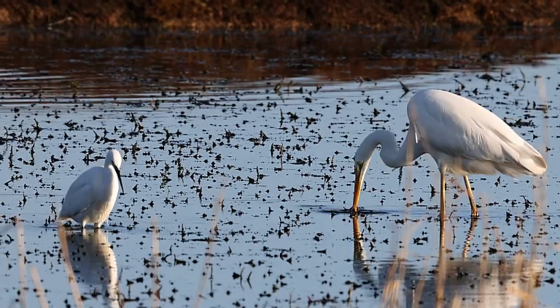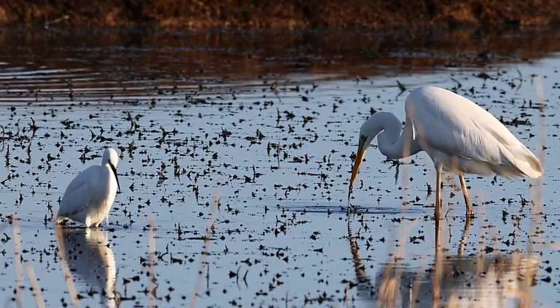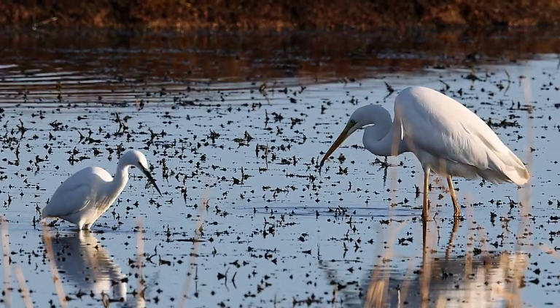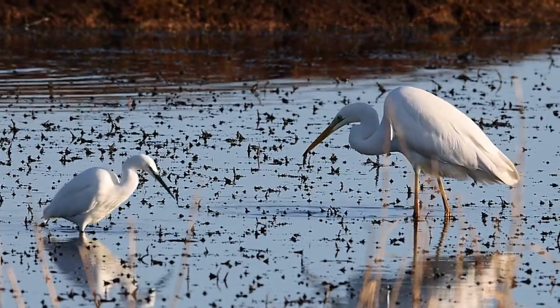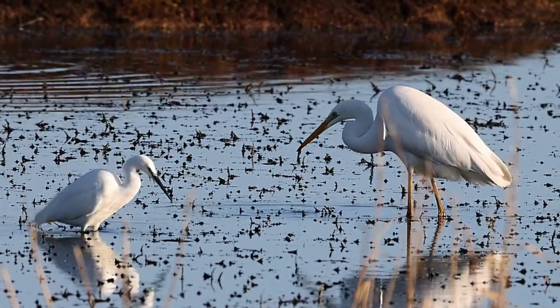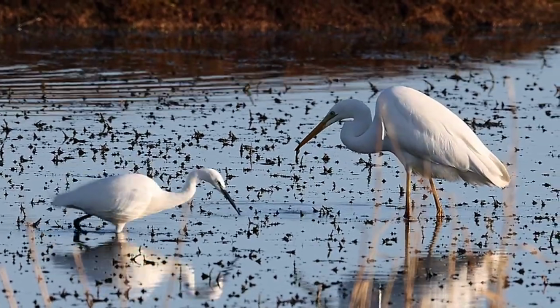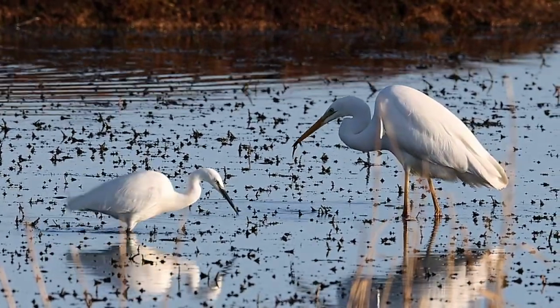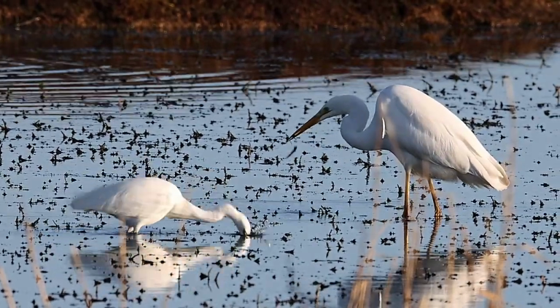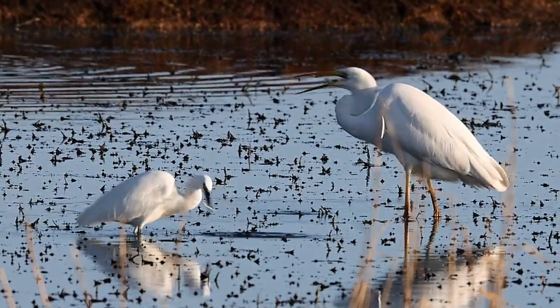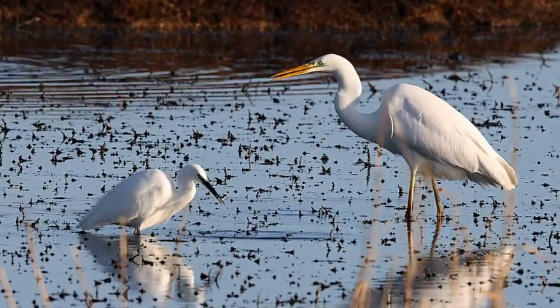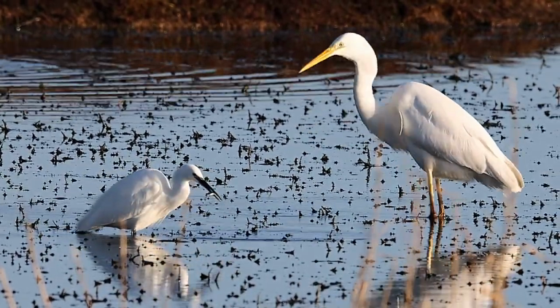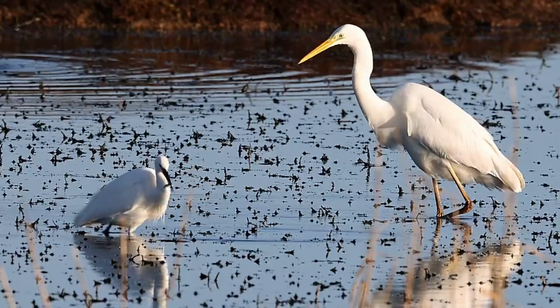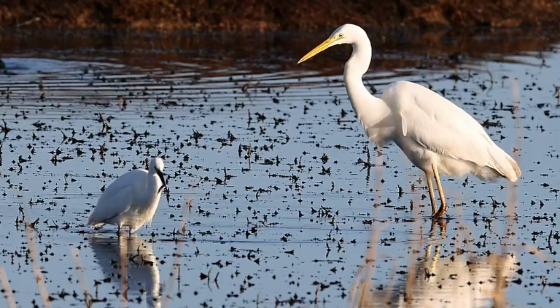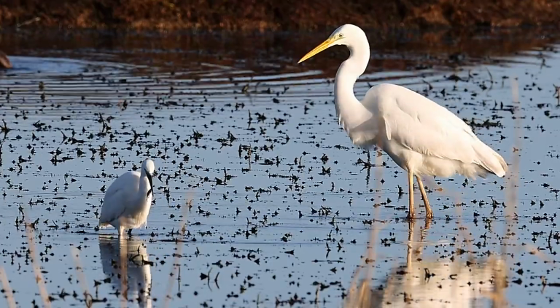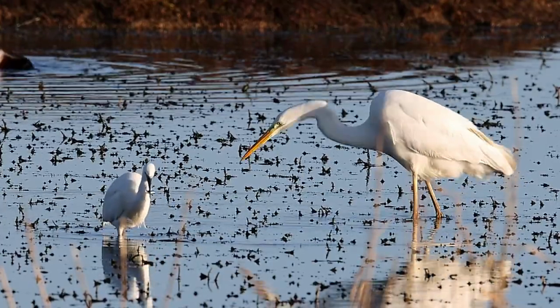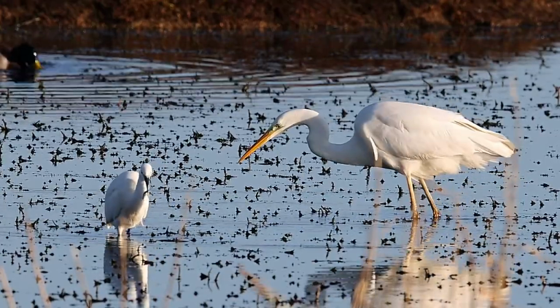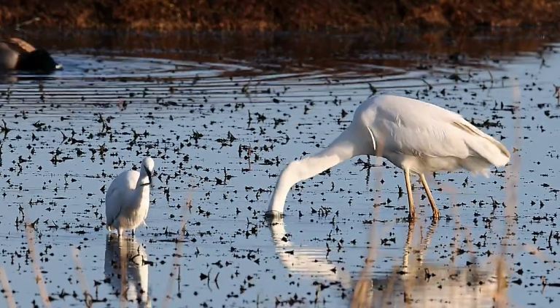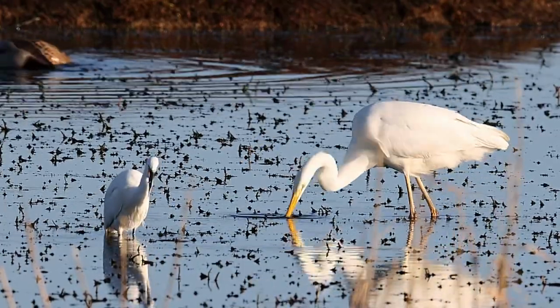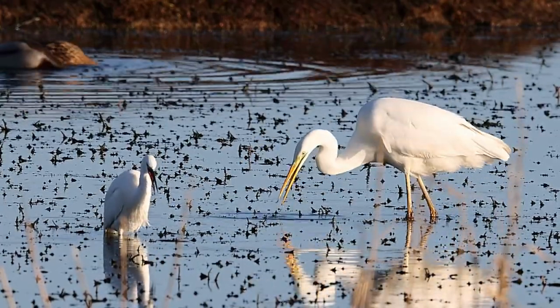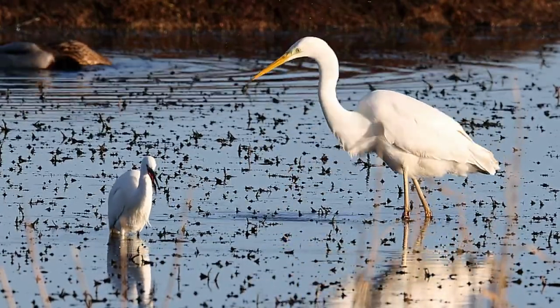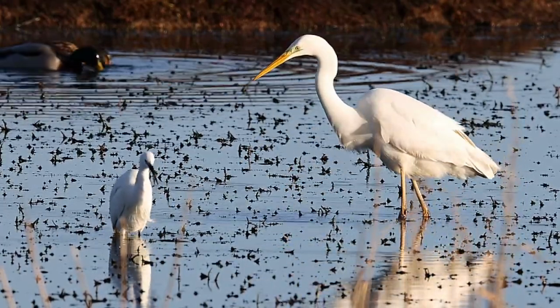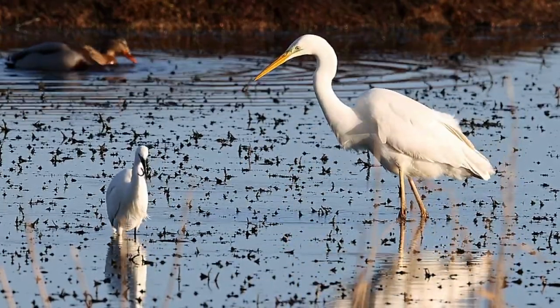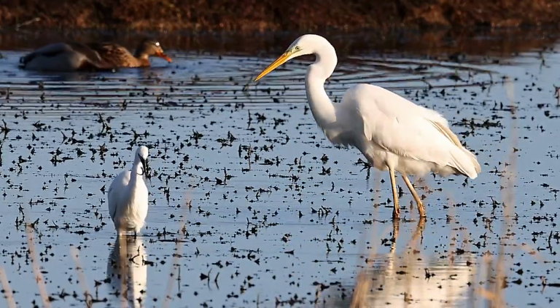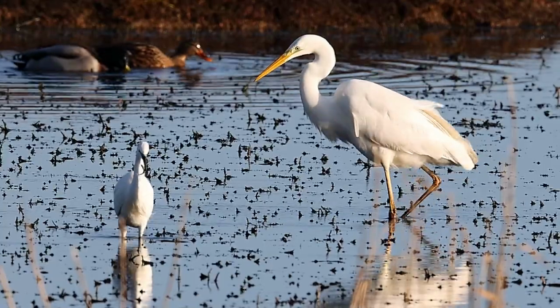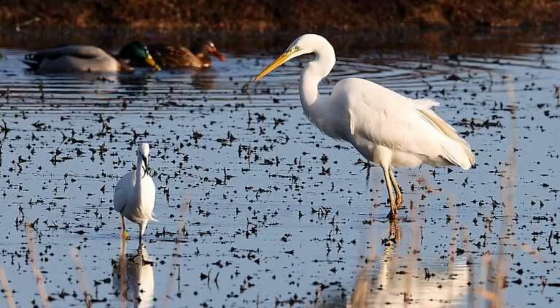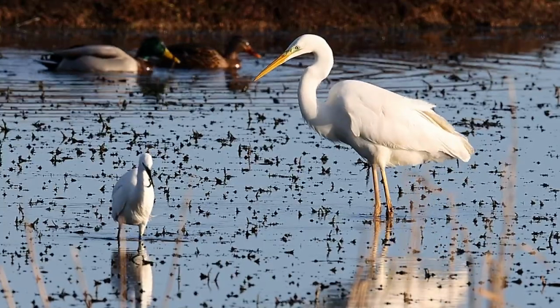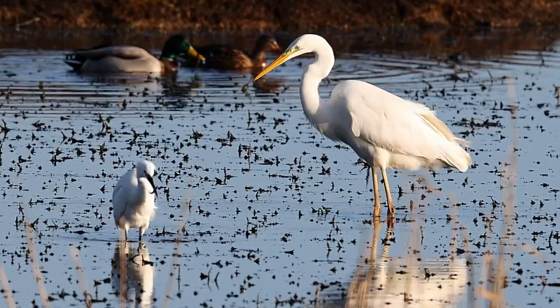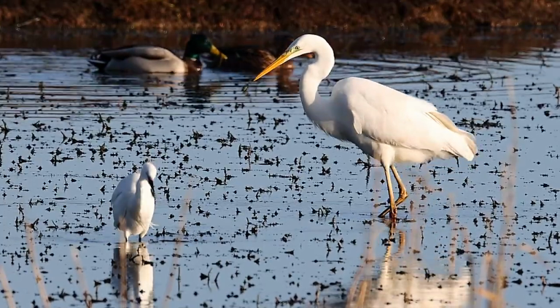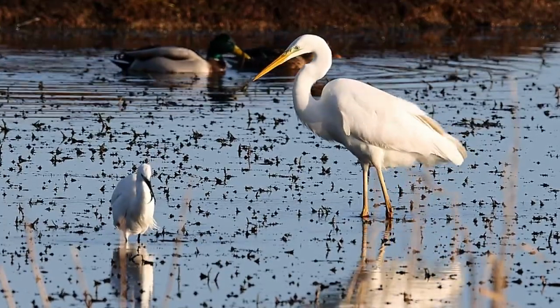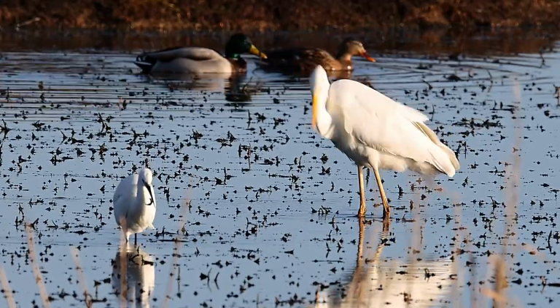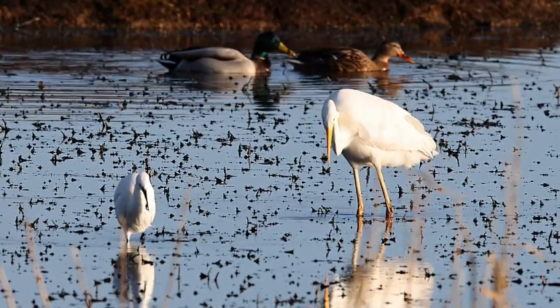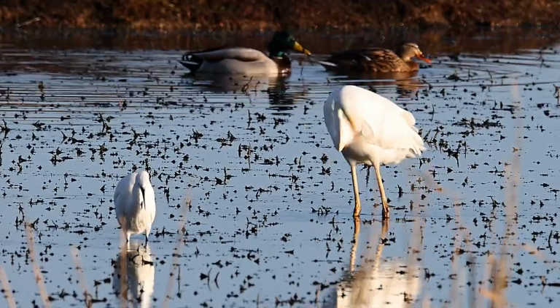The Little Egret, seen here on the left, is a regular sight at RSPB Minsmere. With black beak and yellow wellies, you'll often come across them out on the dikes and ditches, or like this one, on the scrape.